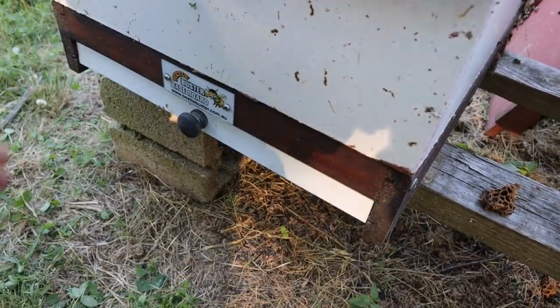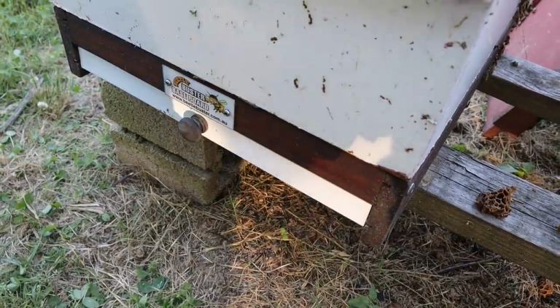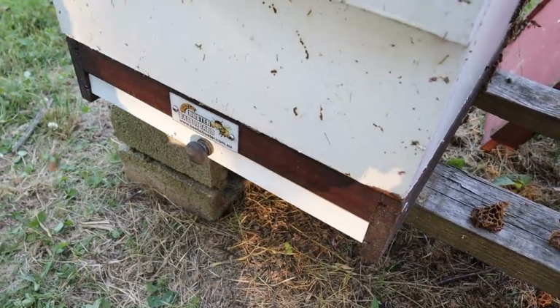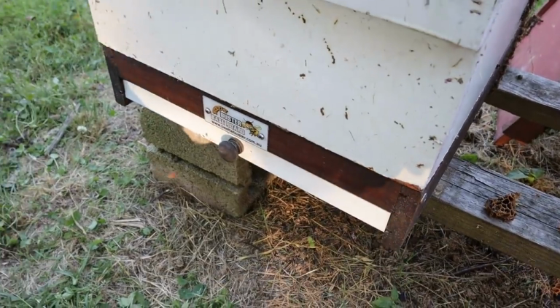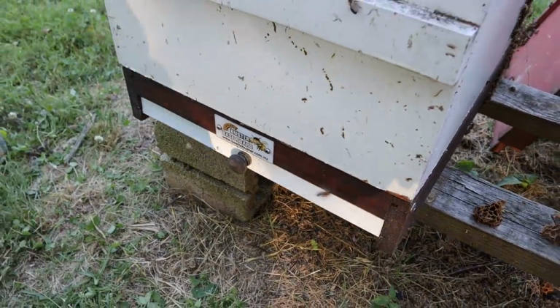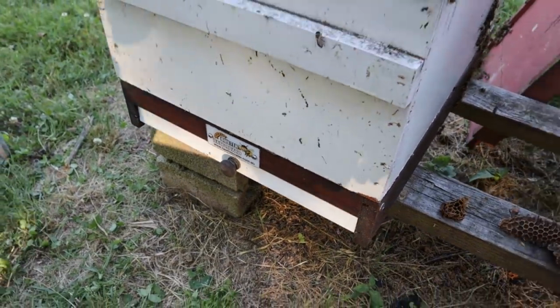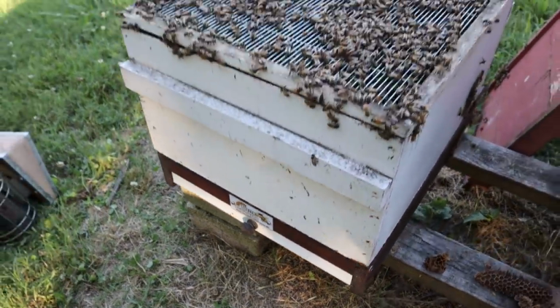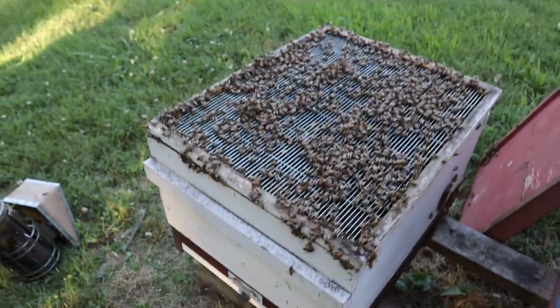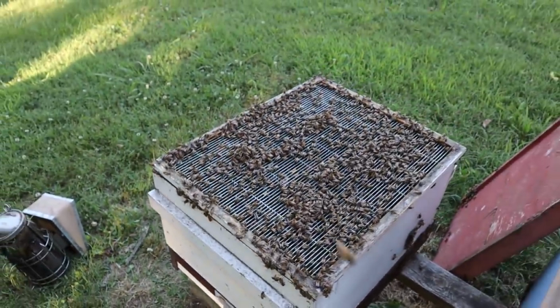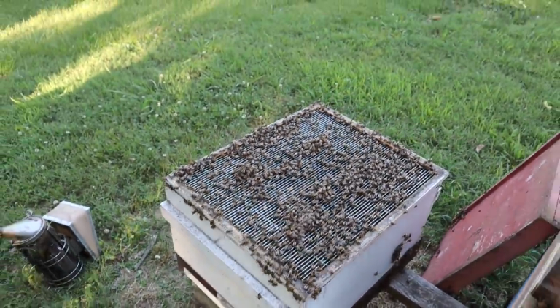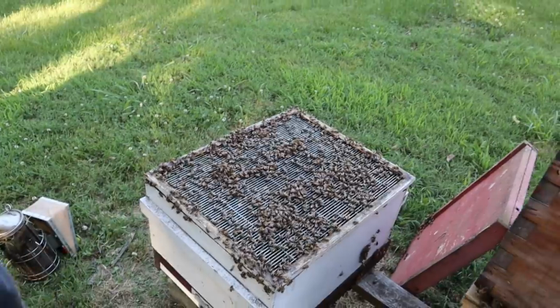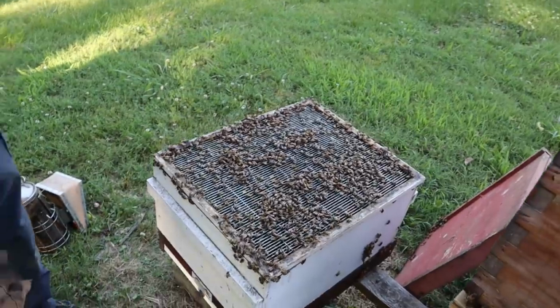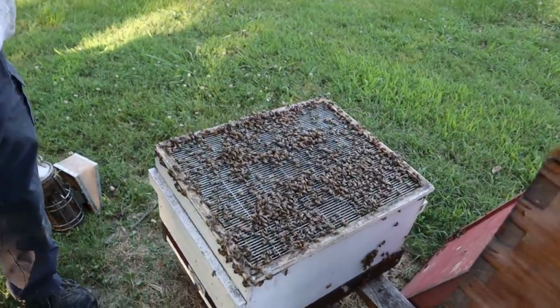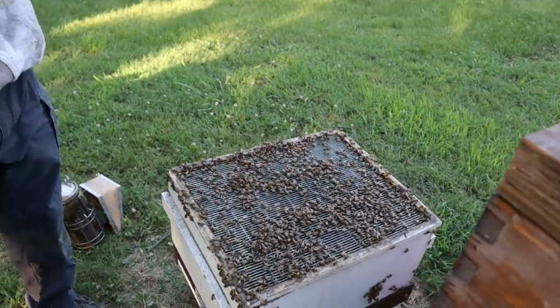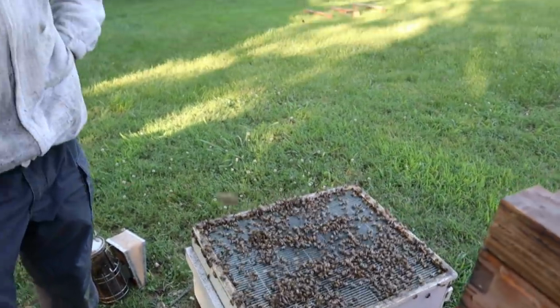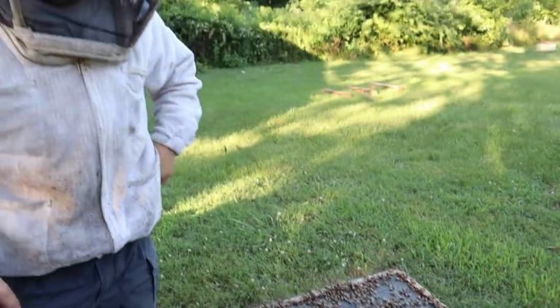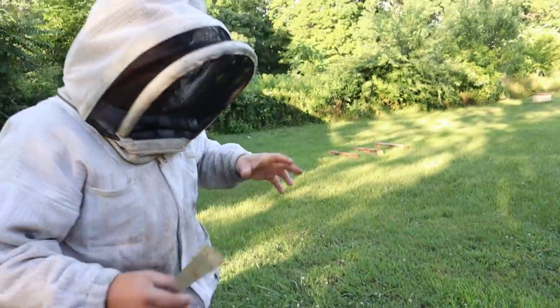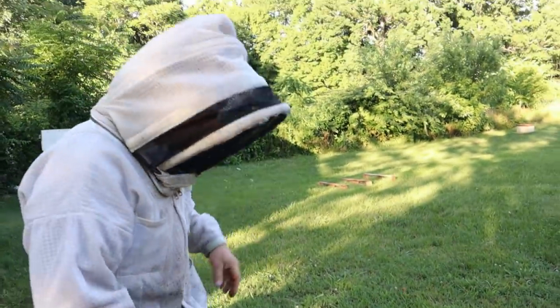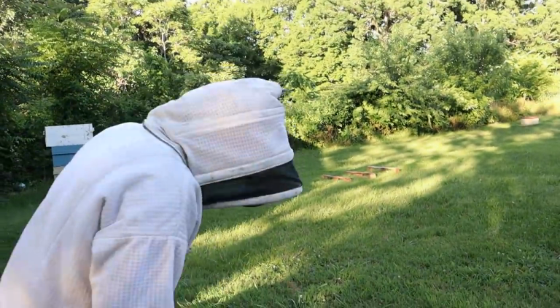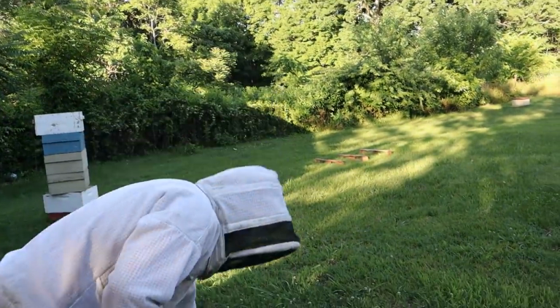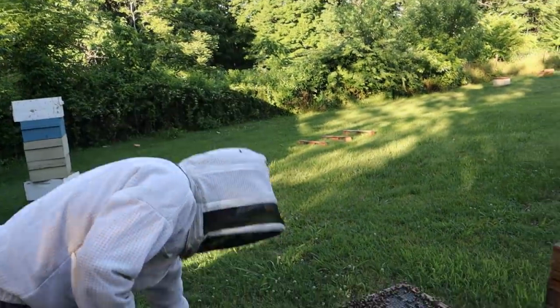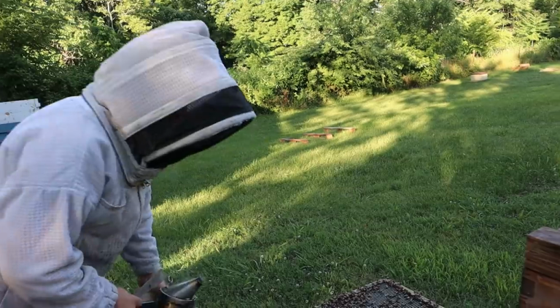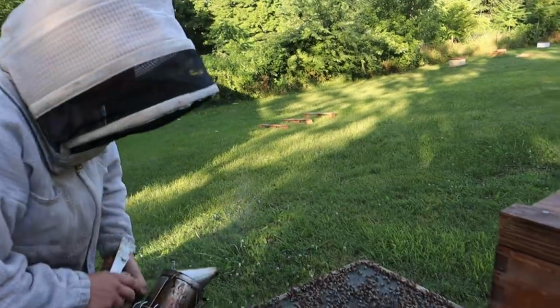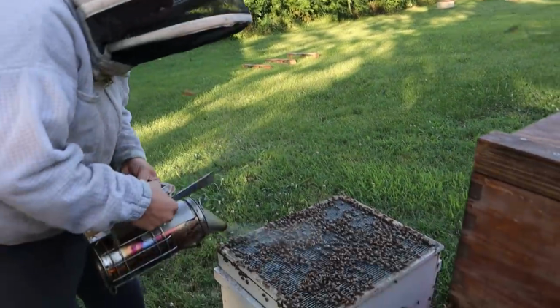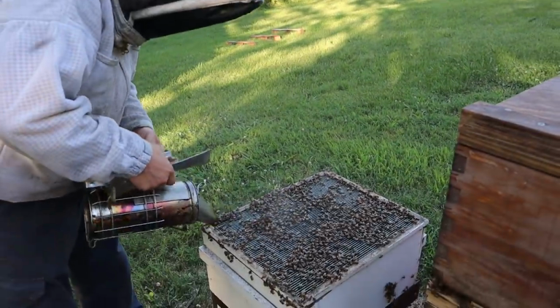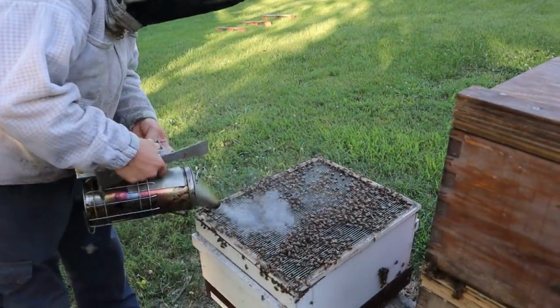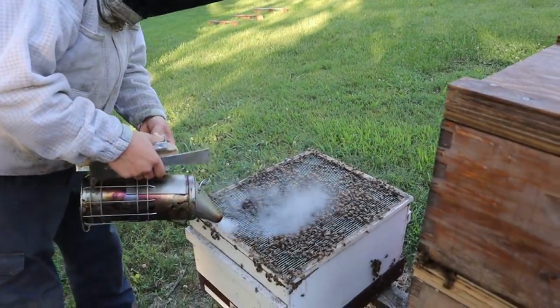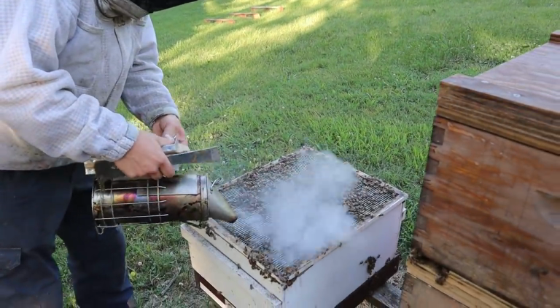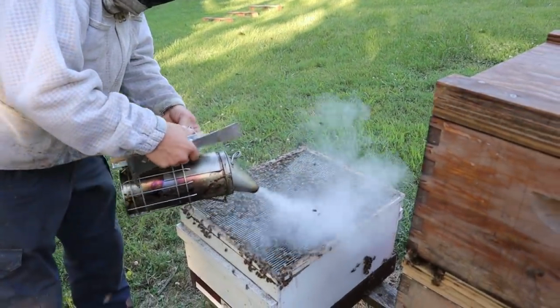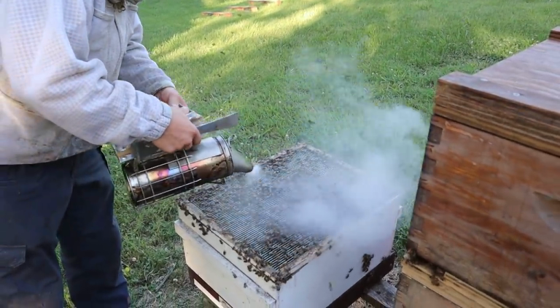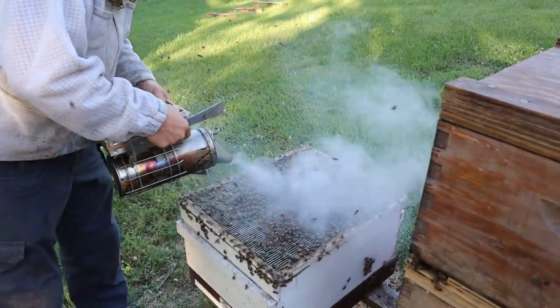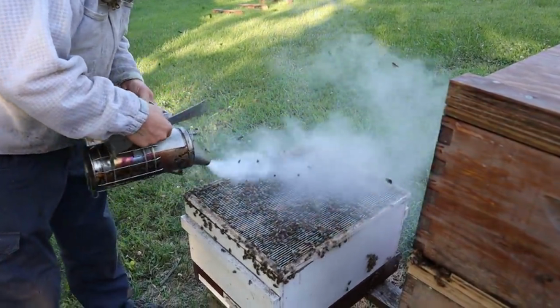You can also remove the diatomaceous earth and do oxalic acid treatments — the bees will kick the mites below and you can still use it as a sticky board. I'm excited to see how many beetles we kill here shortly. As we smoke these bees down really good, we're going to push some beetles down there anyway.